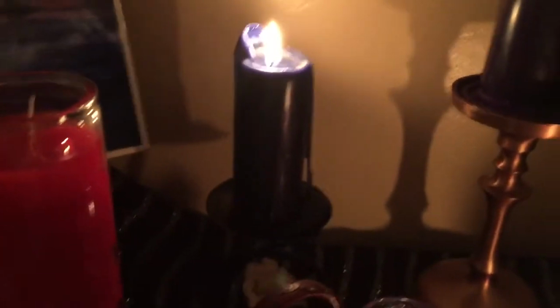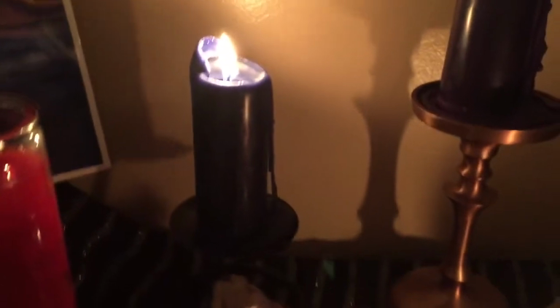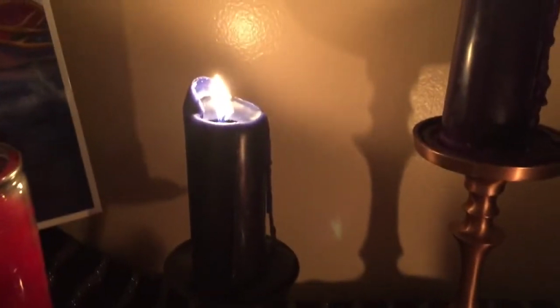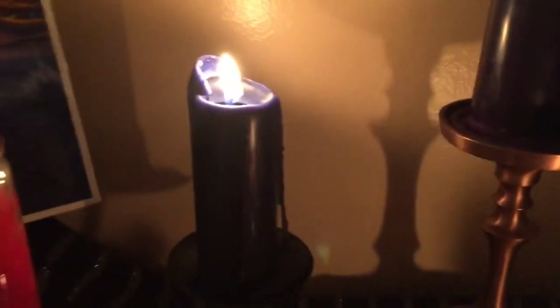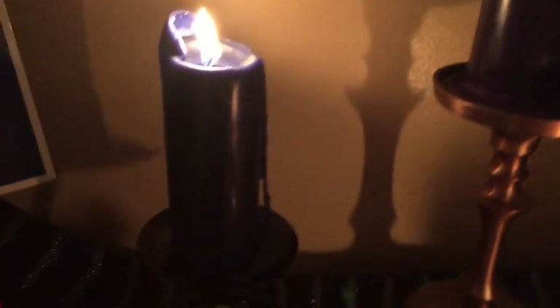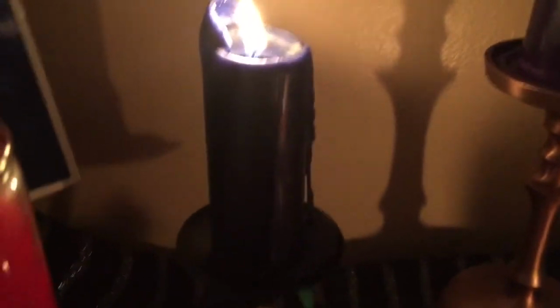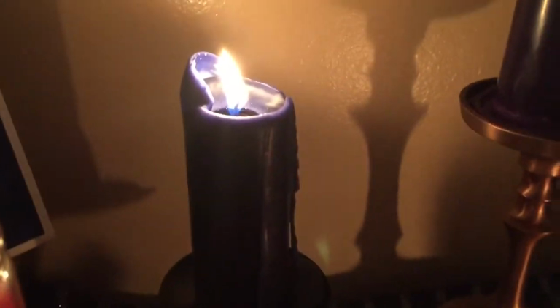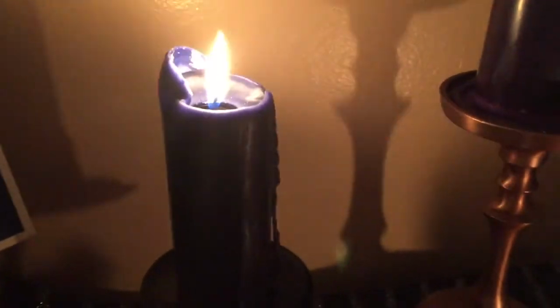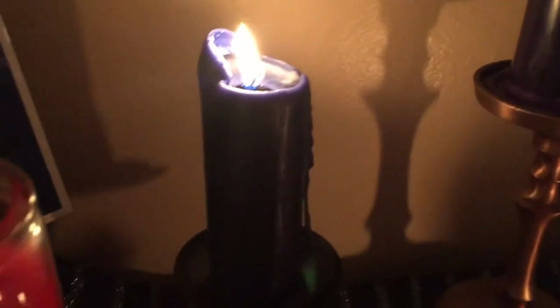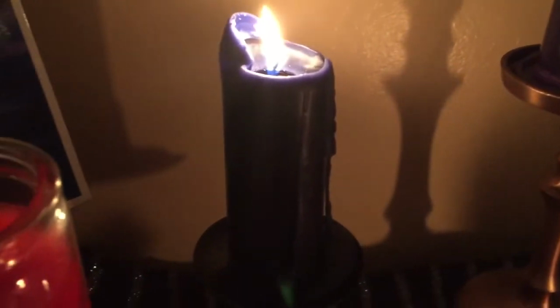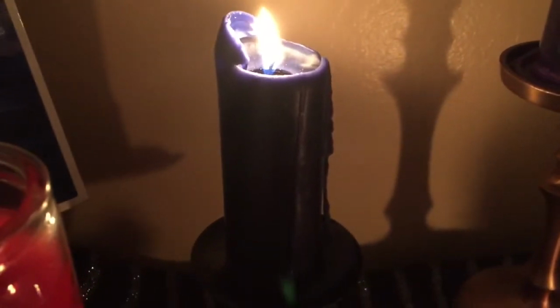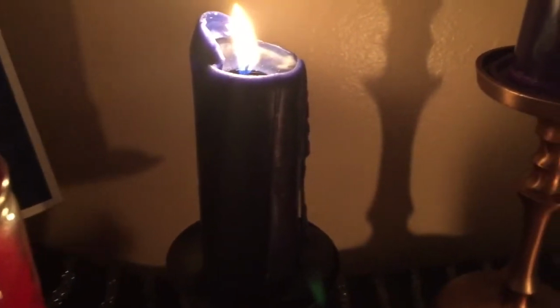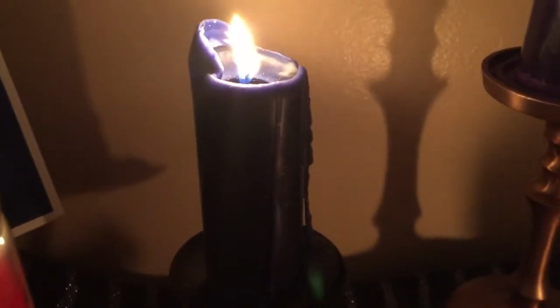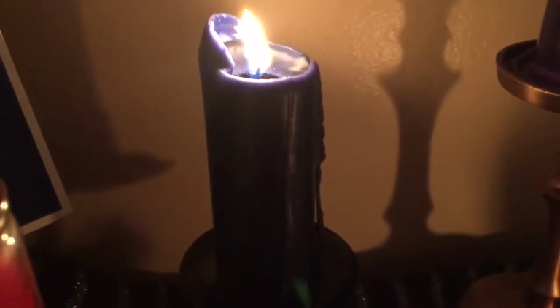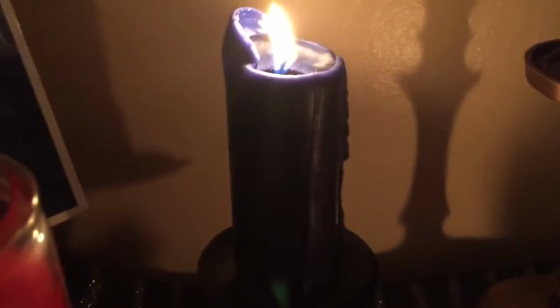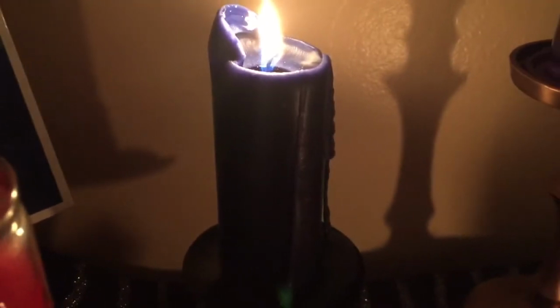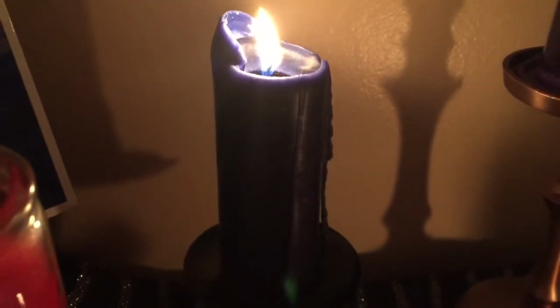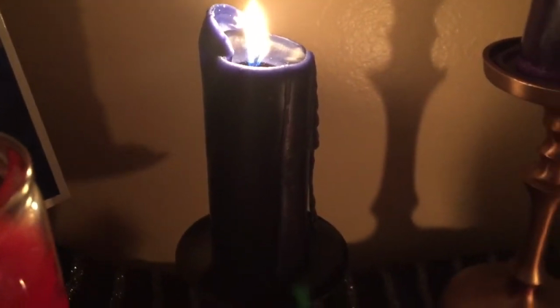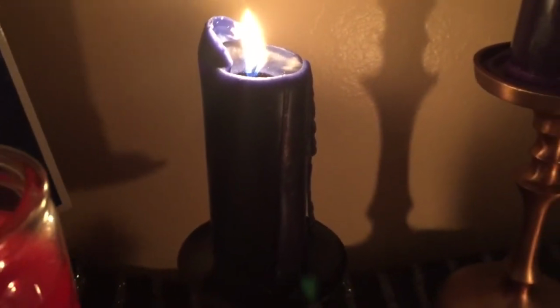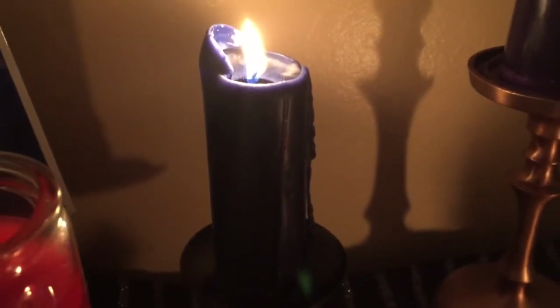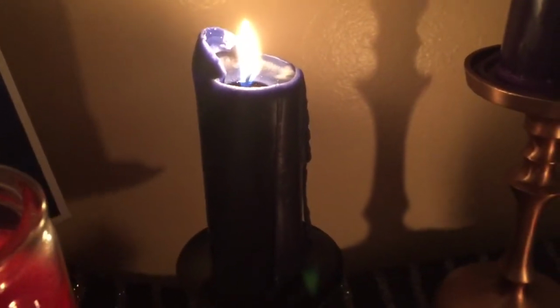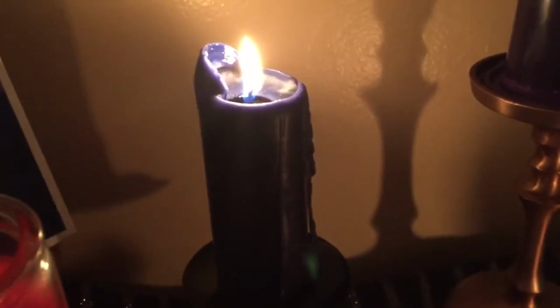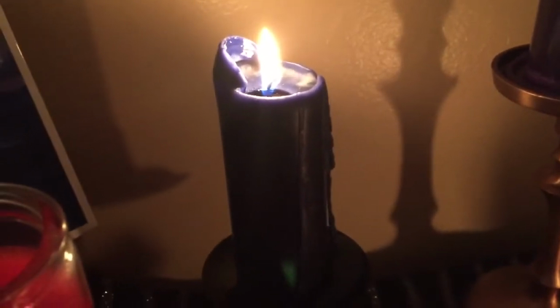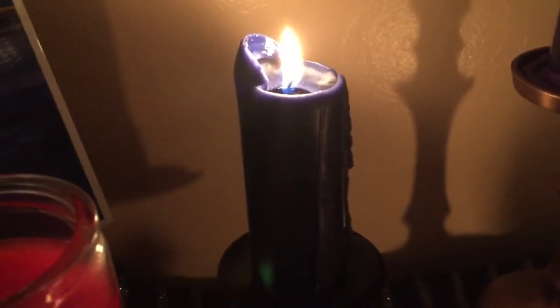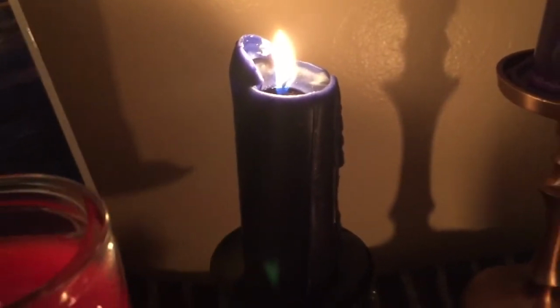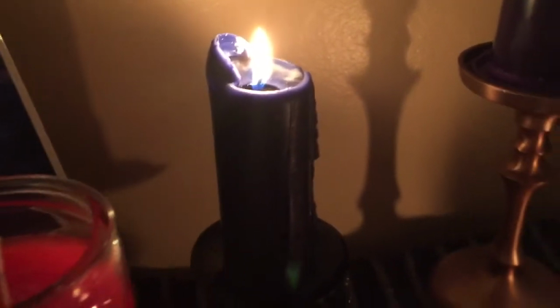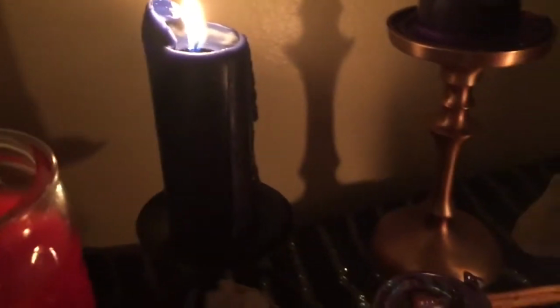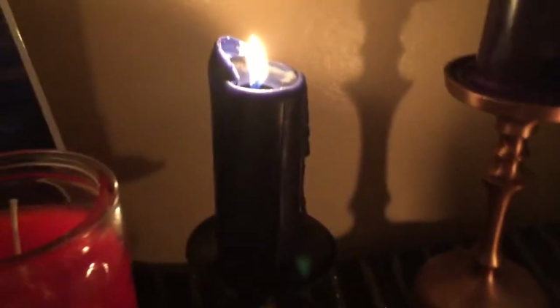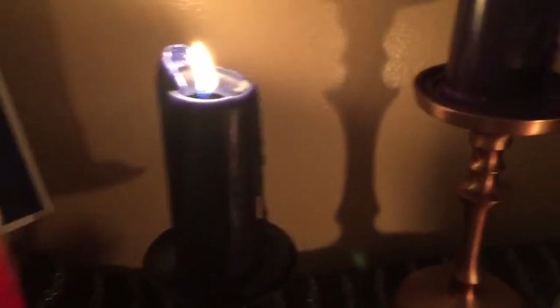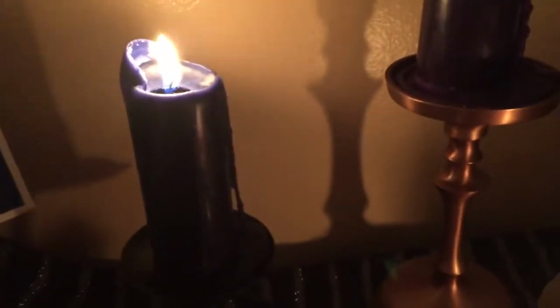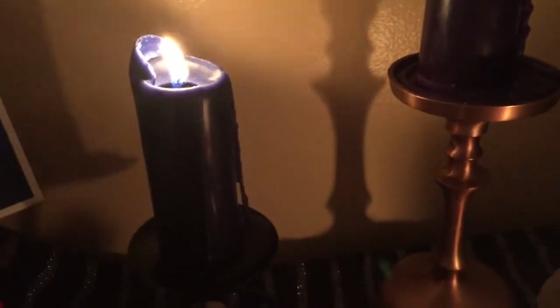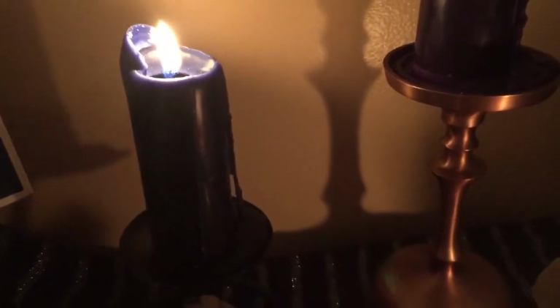Over here I have my priestess candle. It's blue and awesome and it's from Joey Morris. Her shop is Starry Eyed Supplies, so definitely highly recommend. Love these candles.